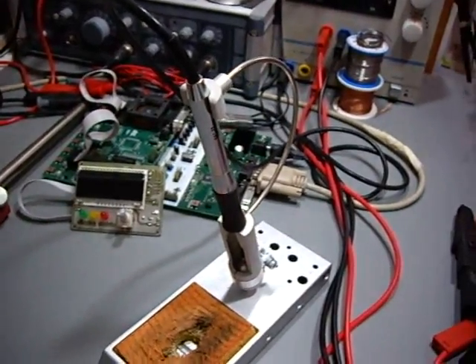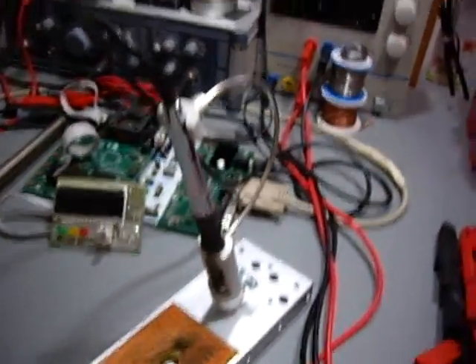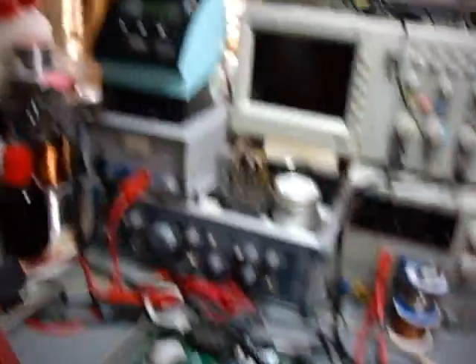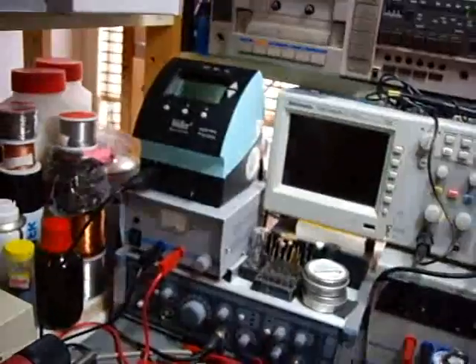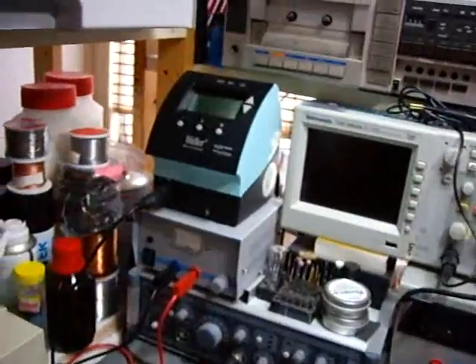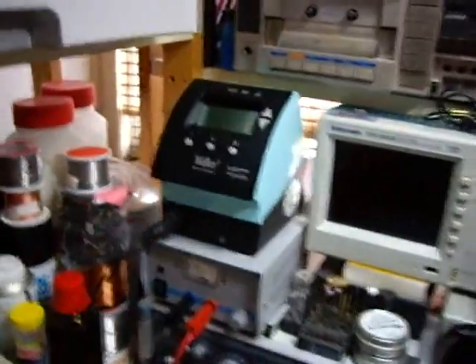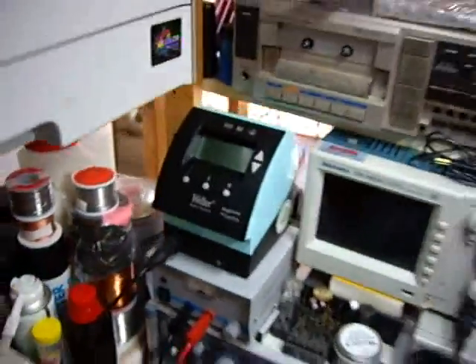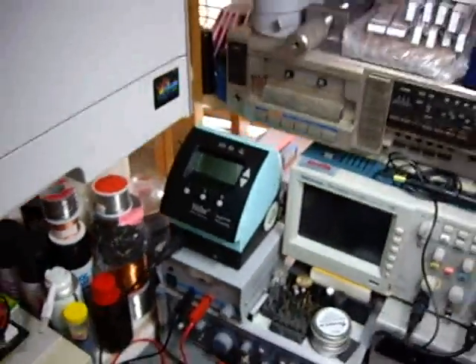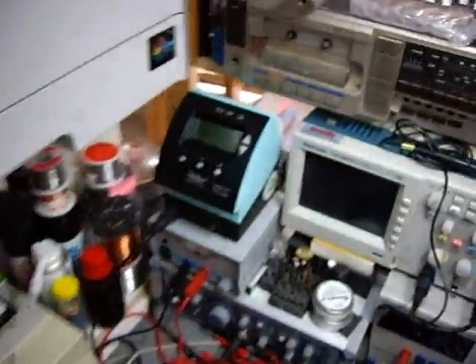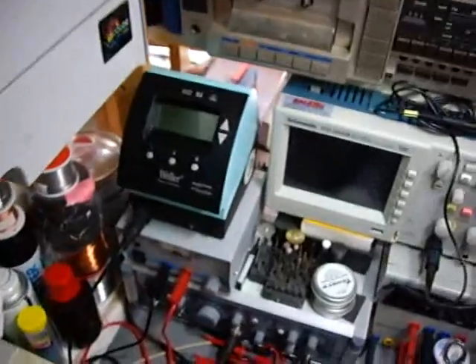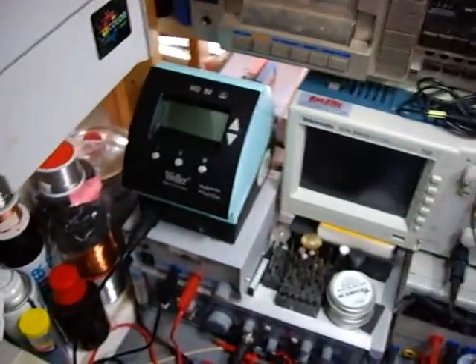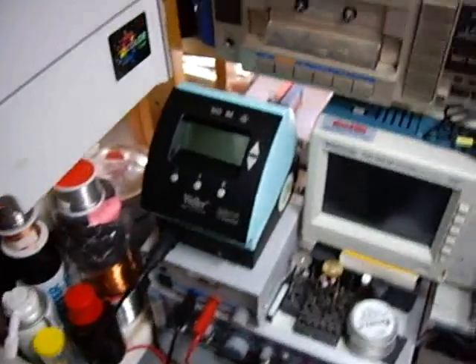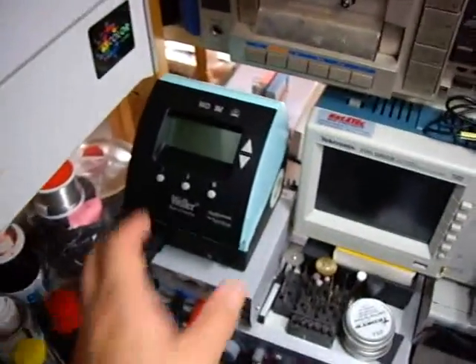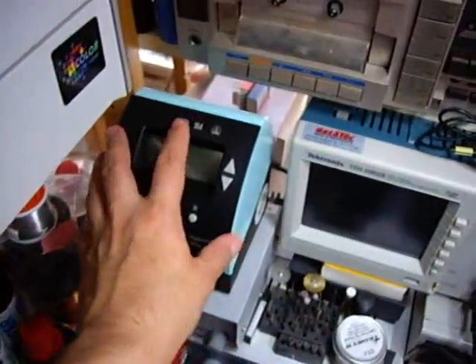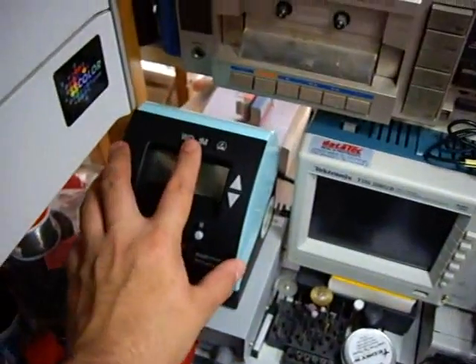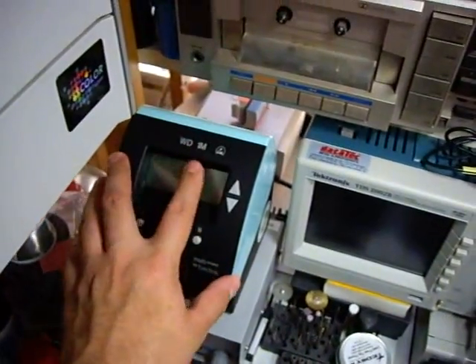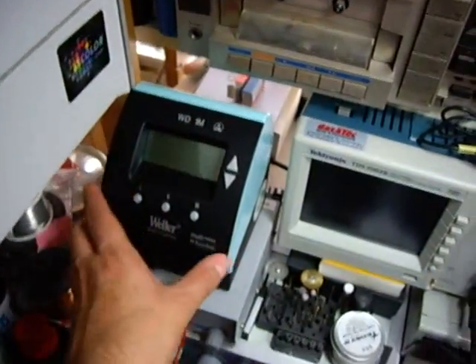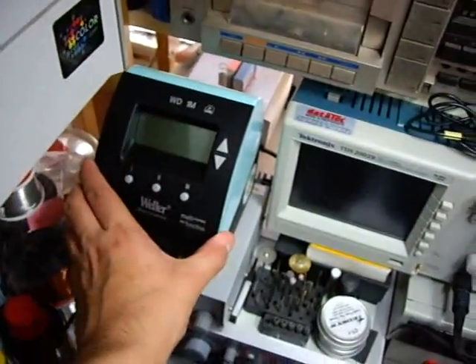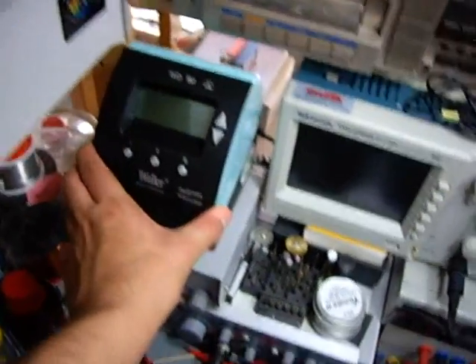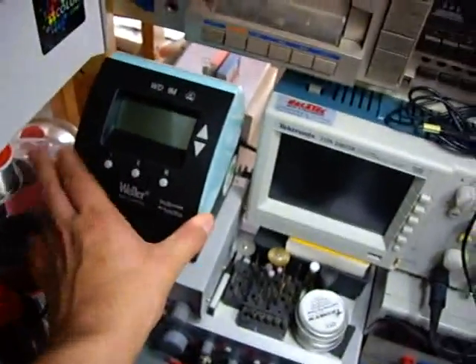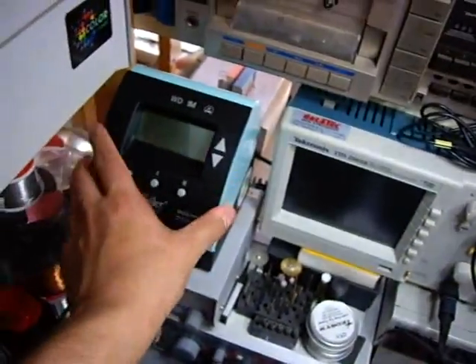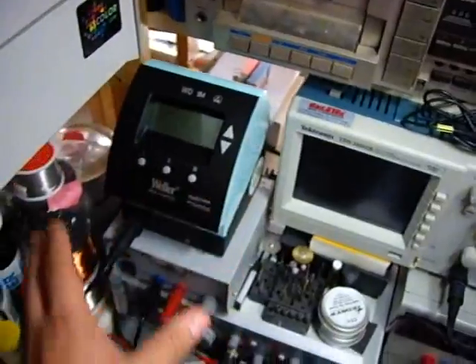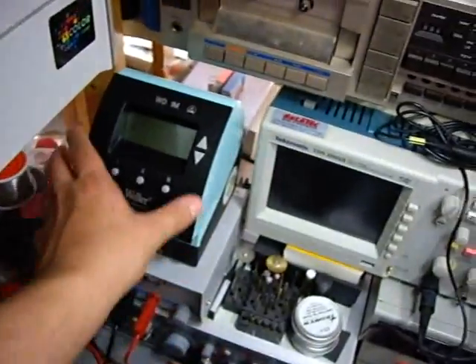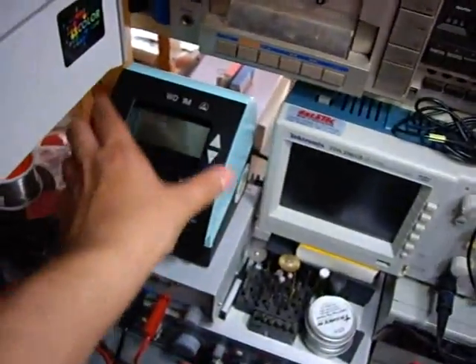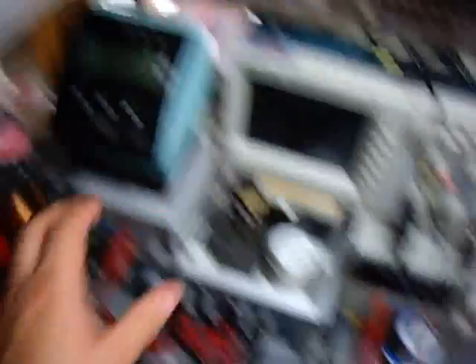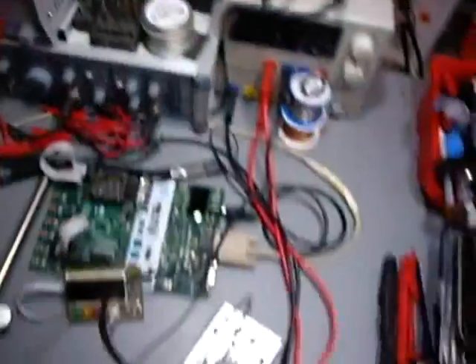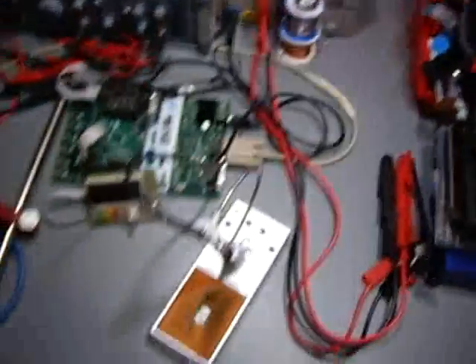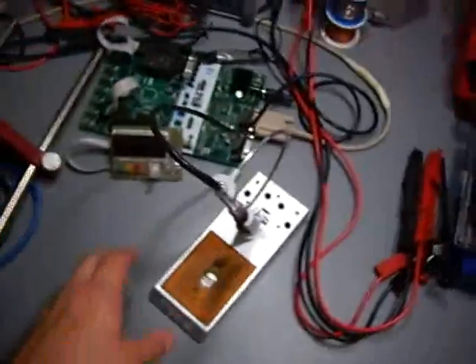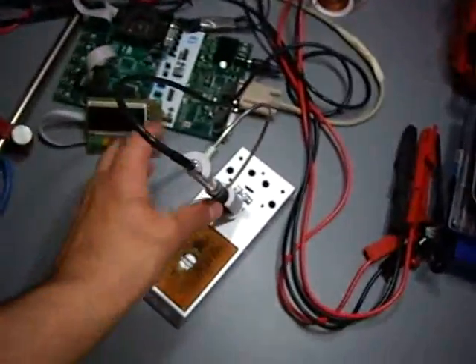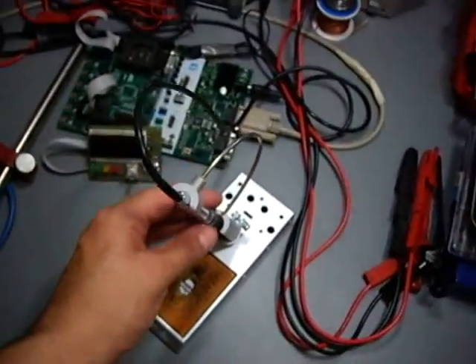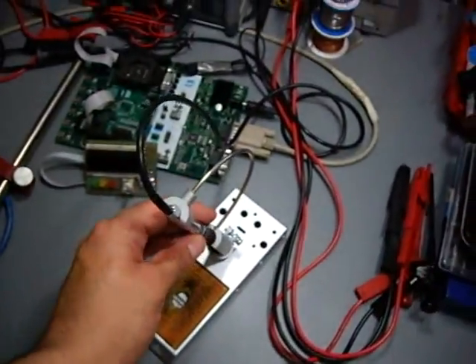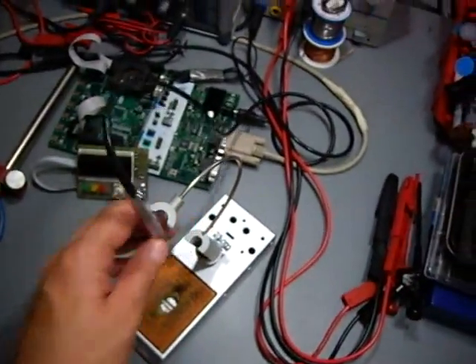Hi YouTube. Today I give you a close-up to my soldering station, which is a Vela WD-1000M station. This is the station itself, and this is the soldering pen, or soldering iron as you will.